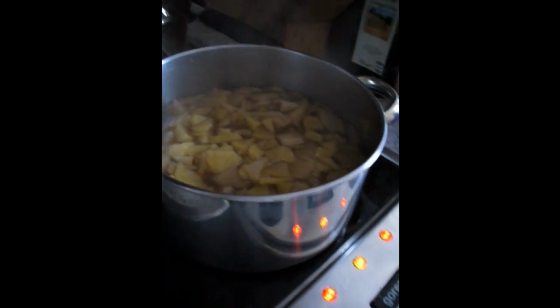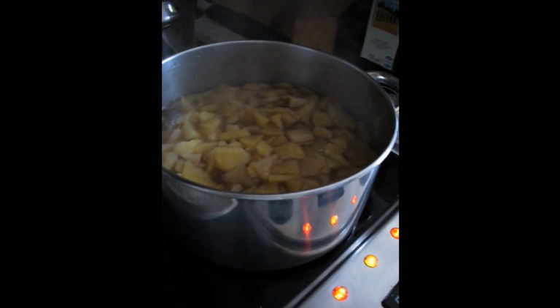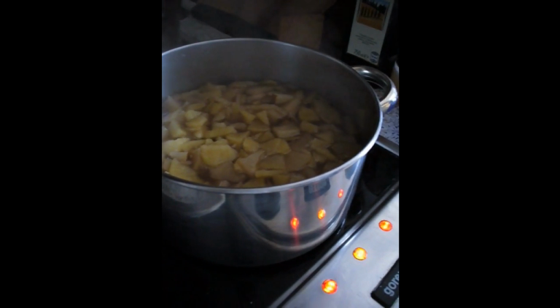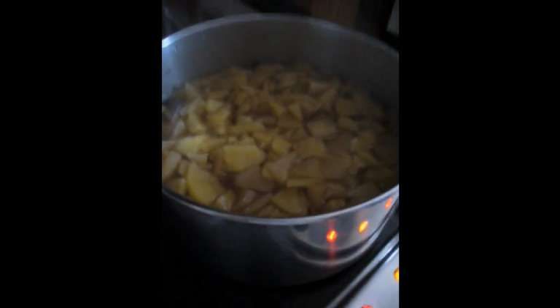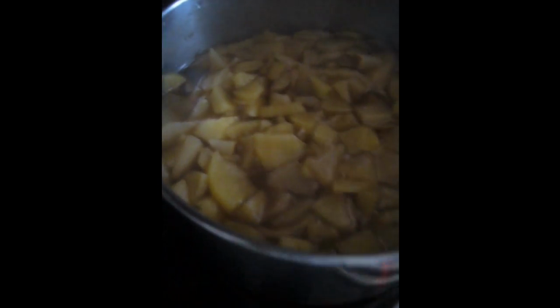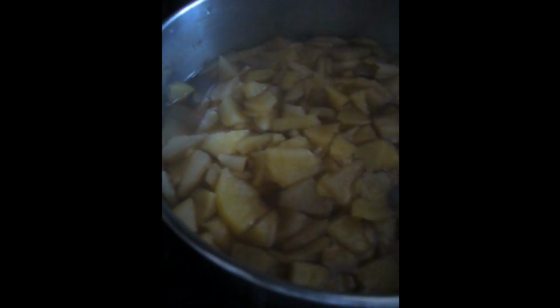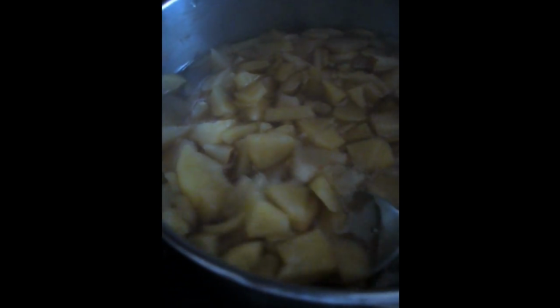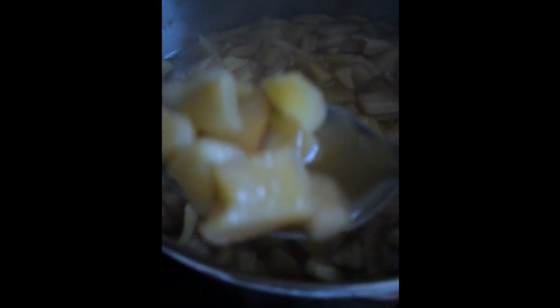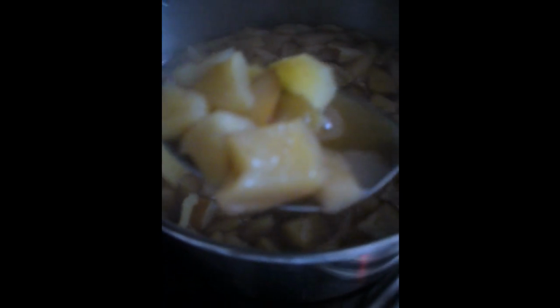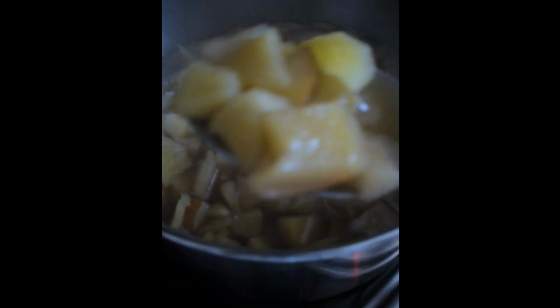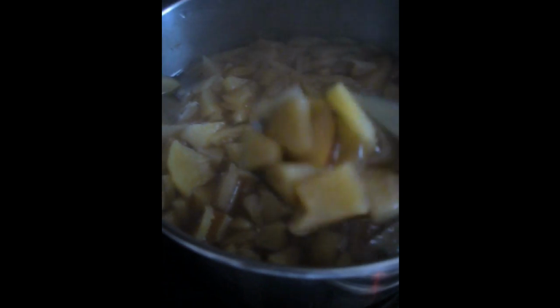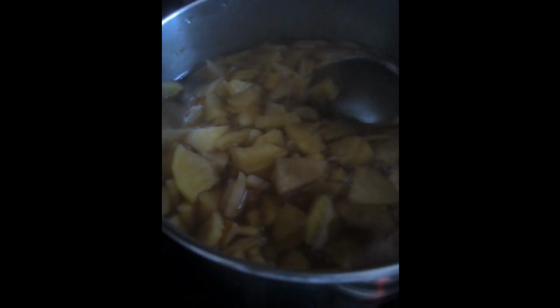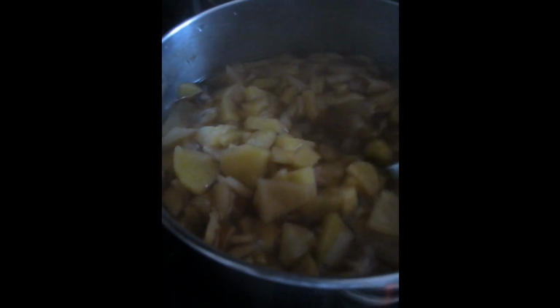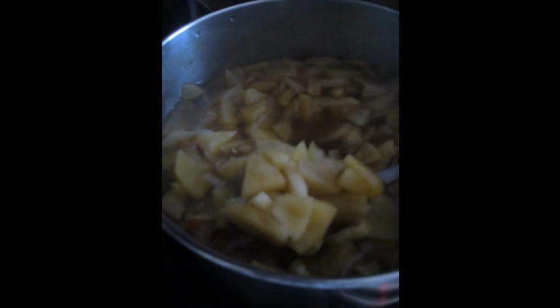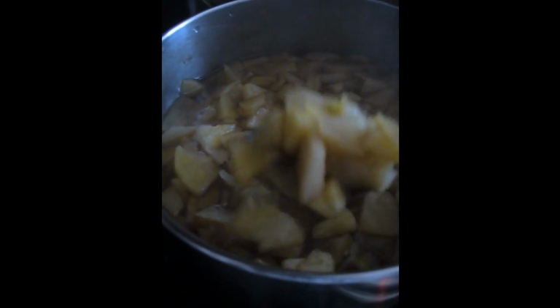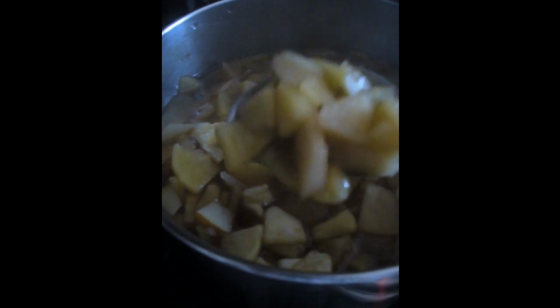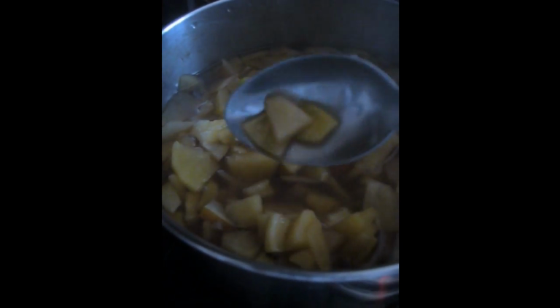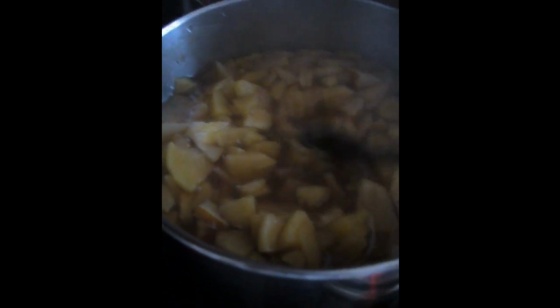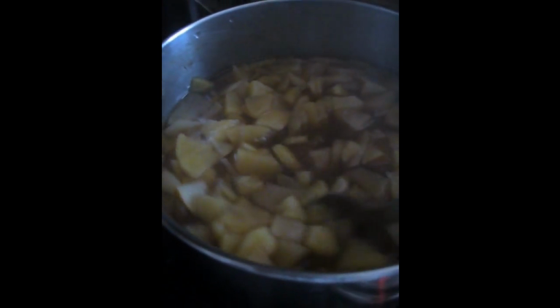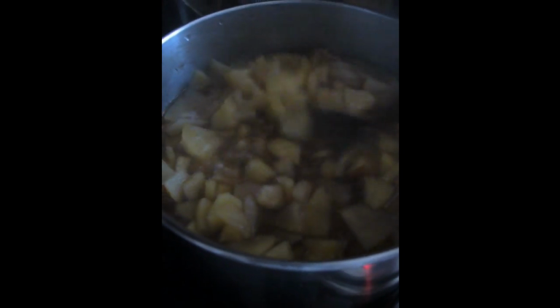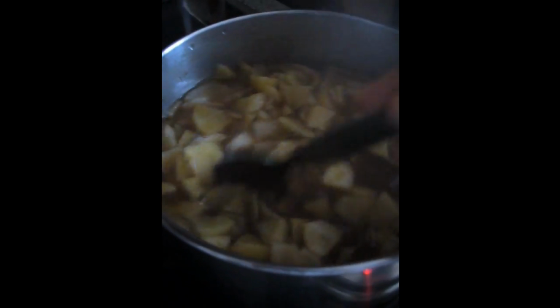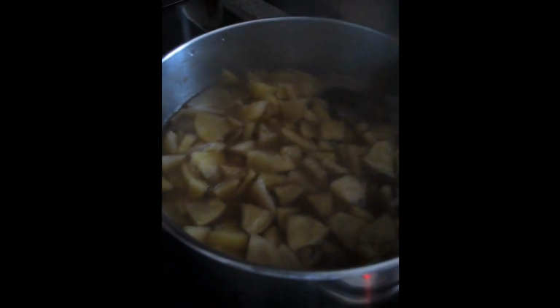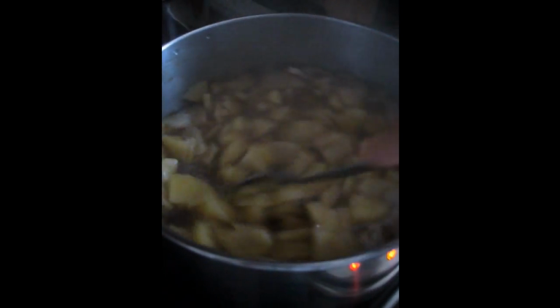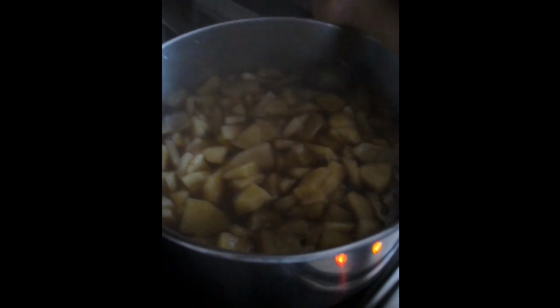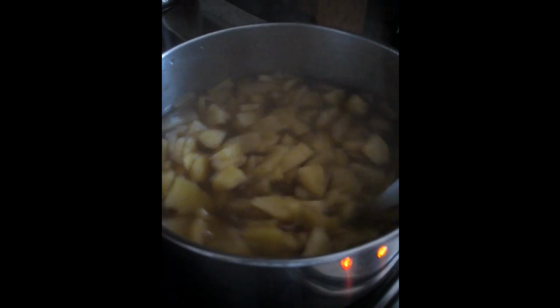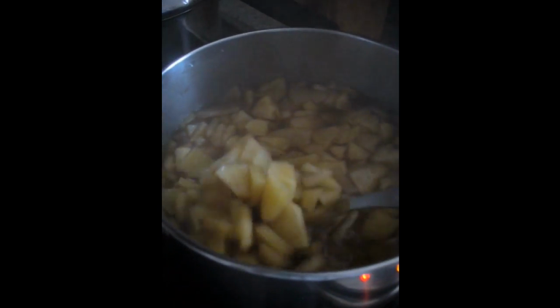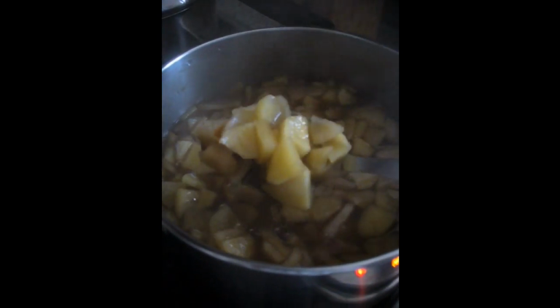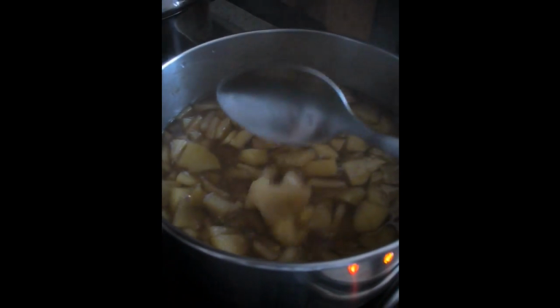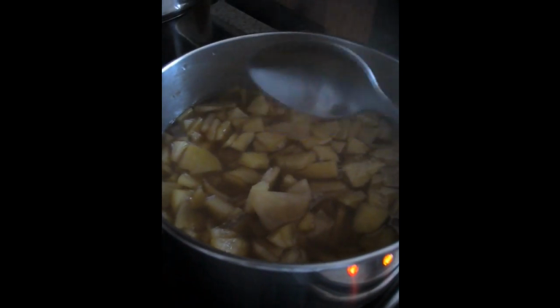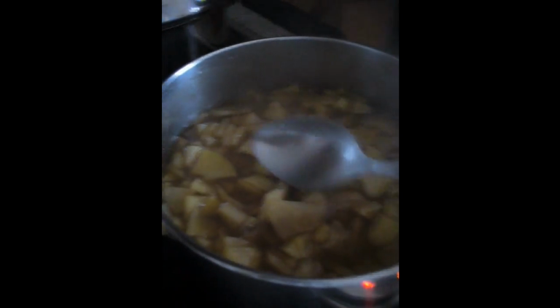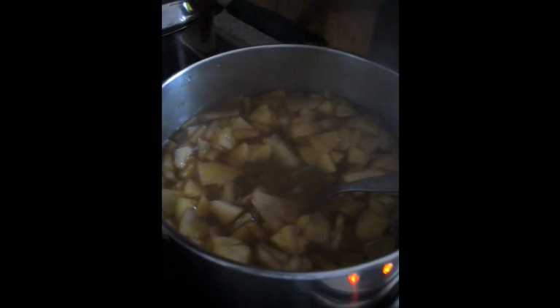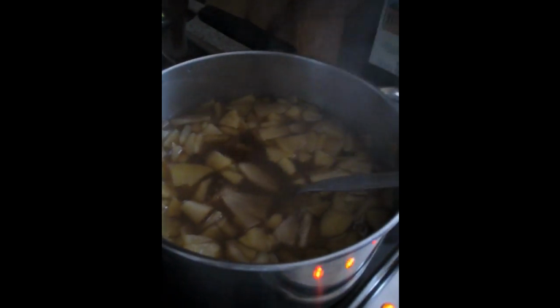They have been cooking for about 25 minutes and they are nice and brown. We'll just give it an extra 5 minutes so that they can get even softer, and then we'll show you the next step.